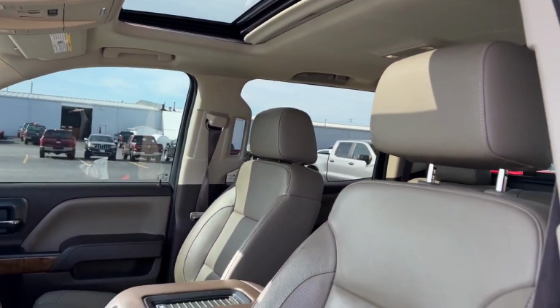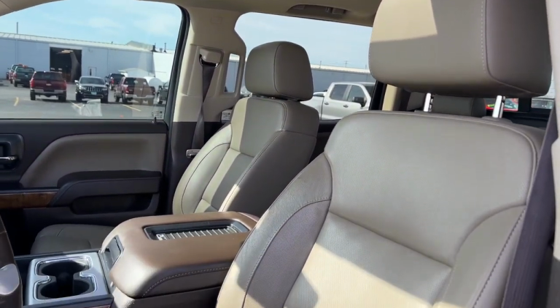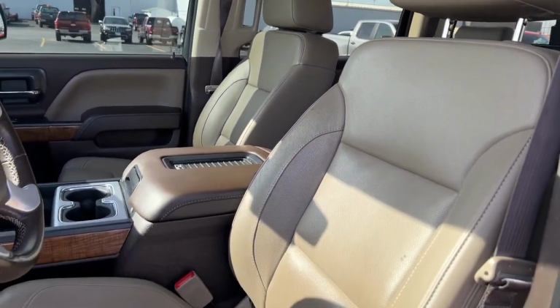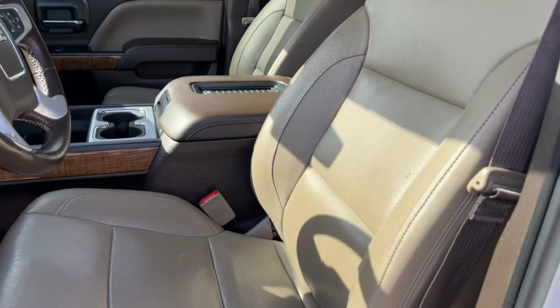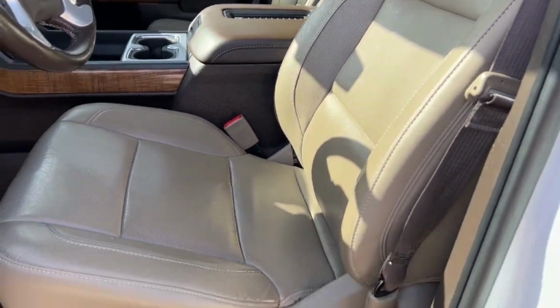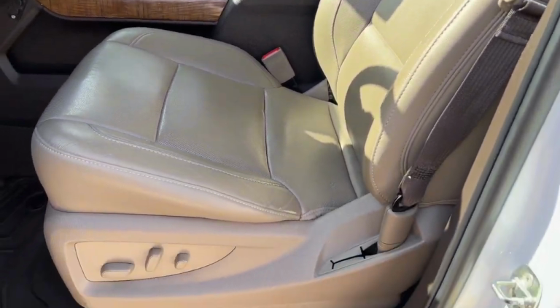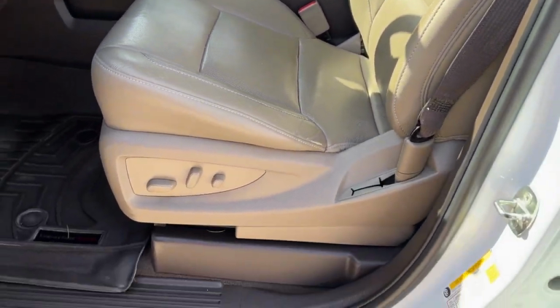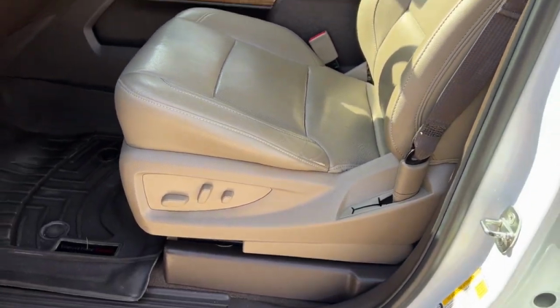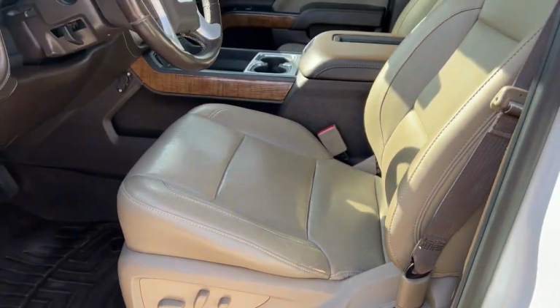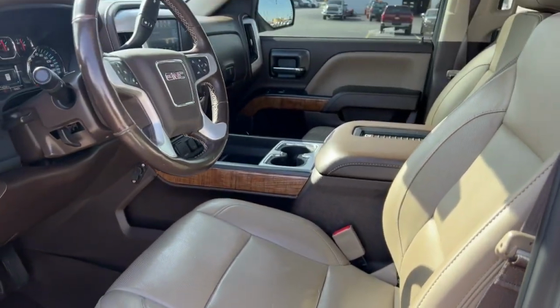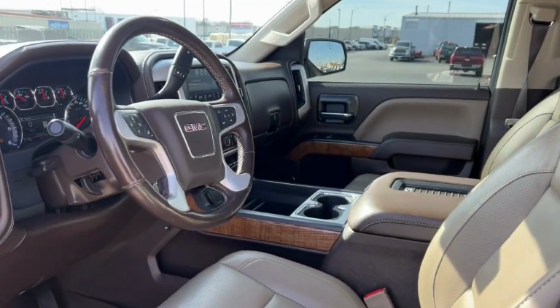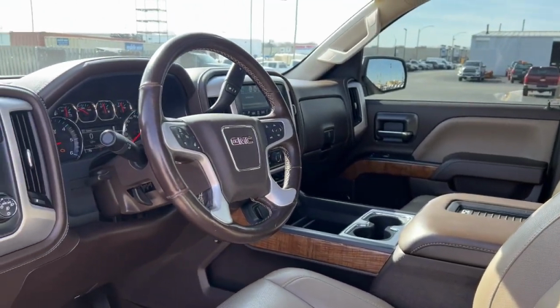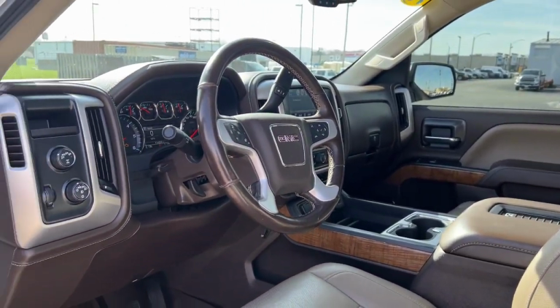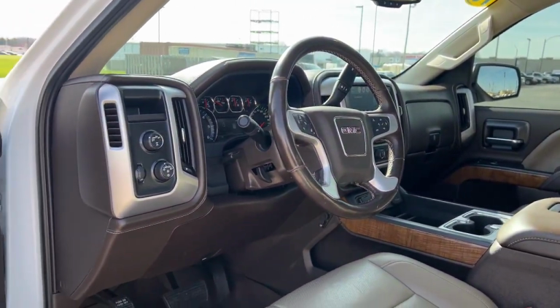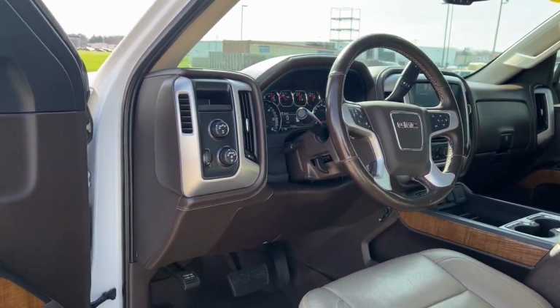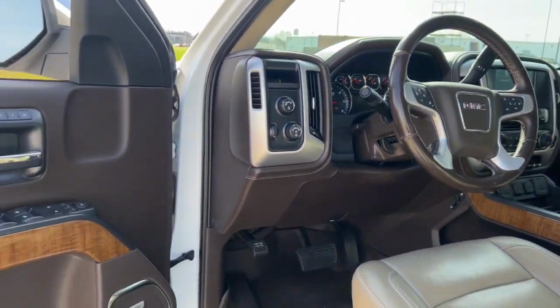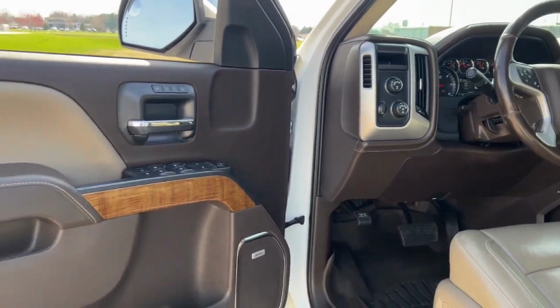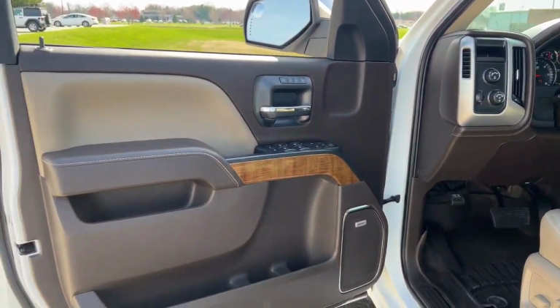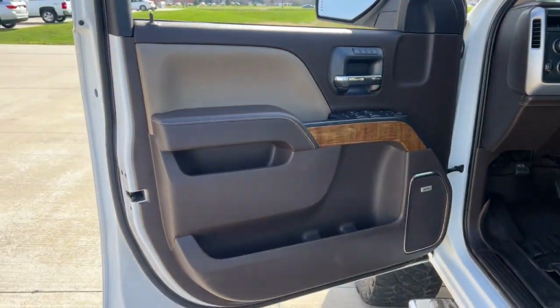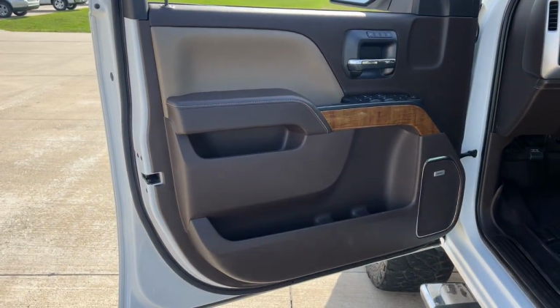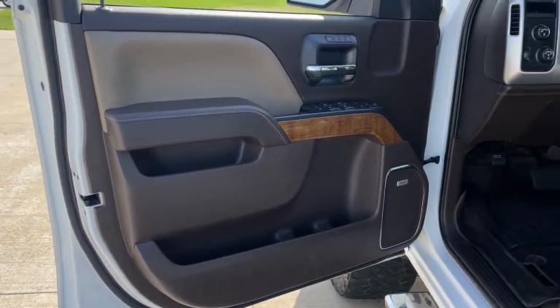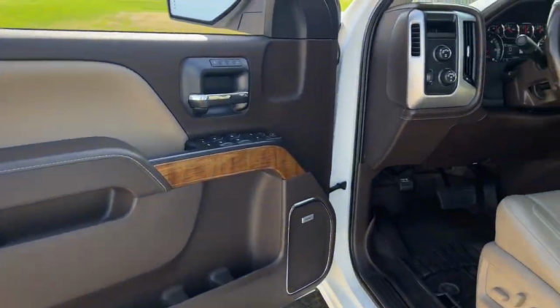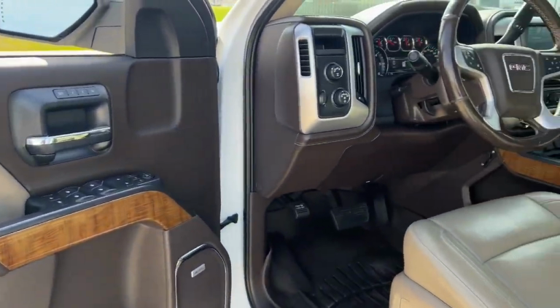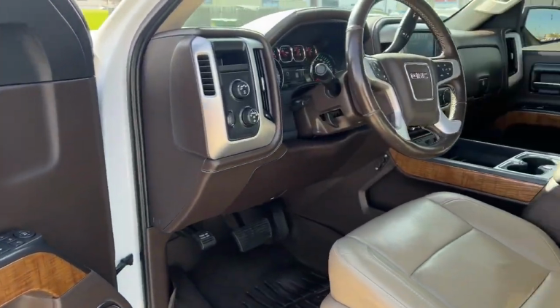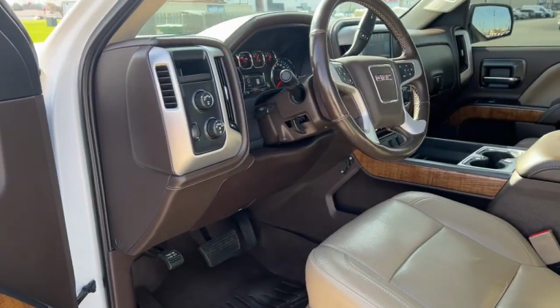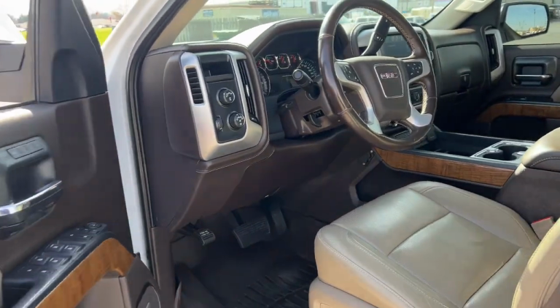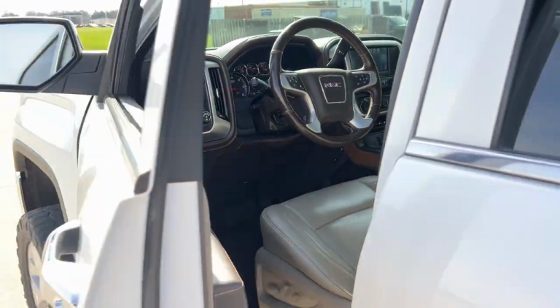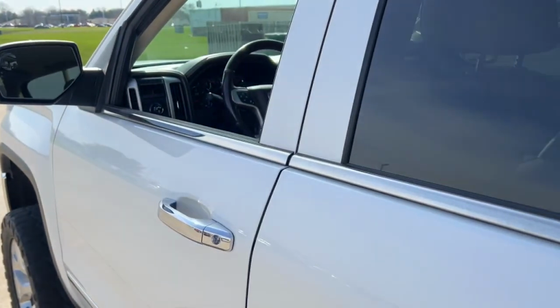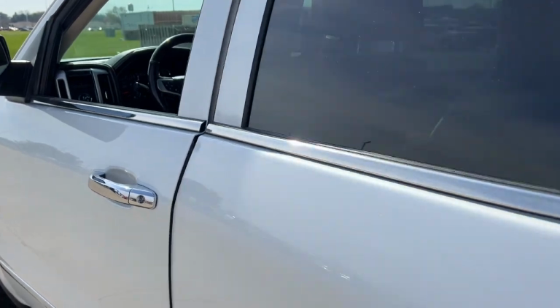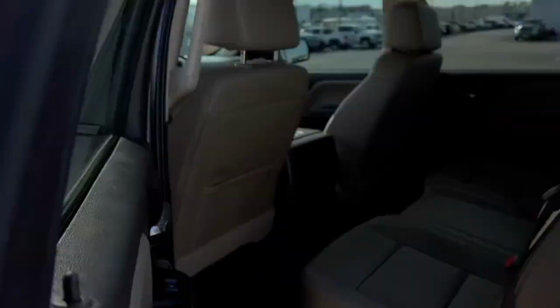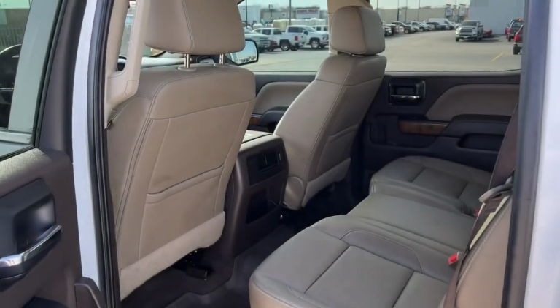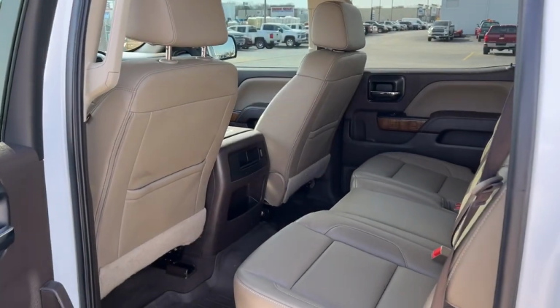Serious strength blends with serene comfort in this modern-spirited Sierra. See for yourself when you take it out for a test drive. Our professional staff looks forward to giving you excellent service. We'll see you next time.